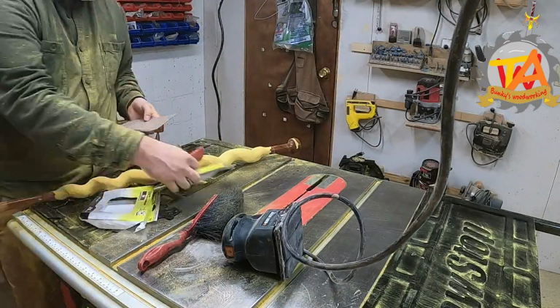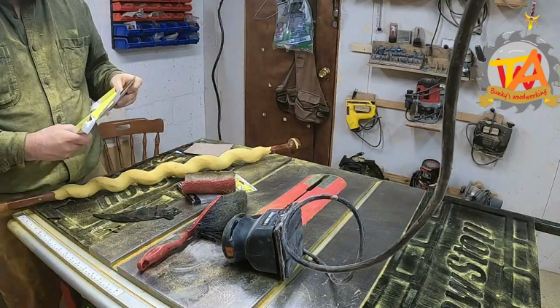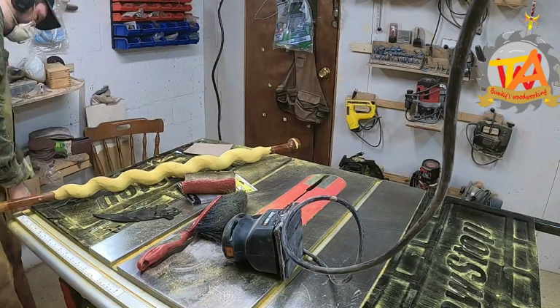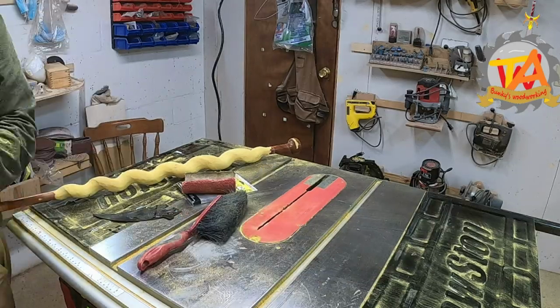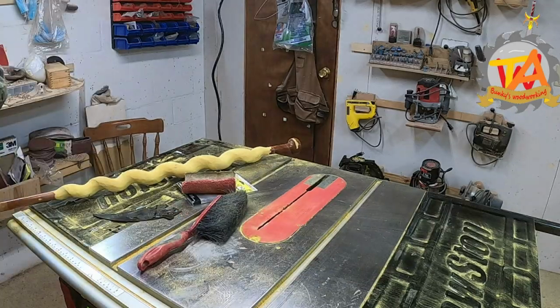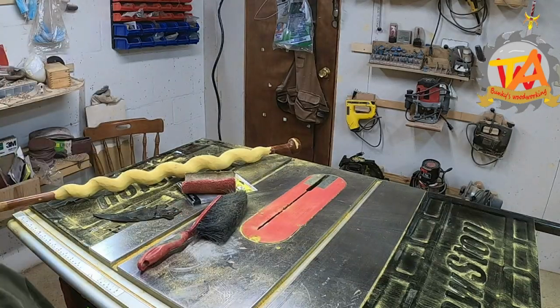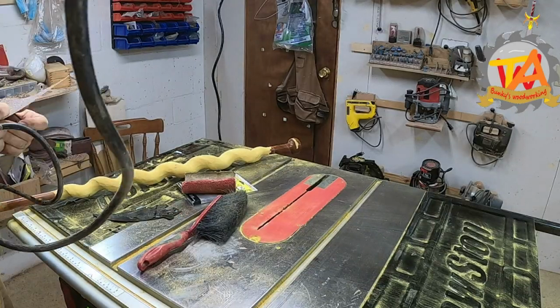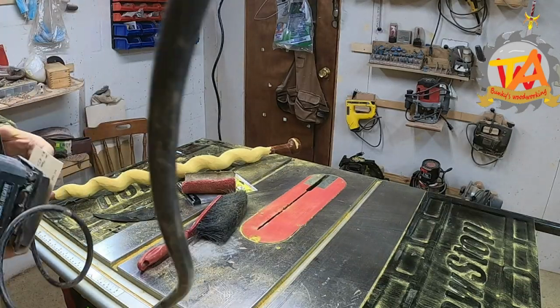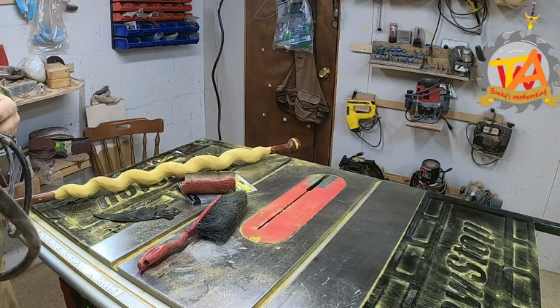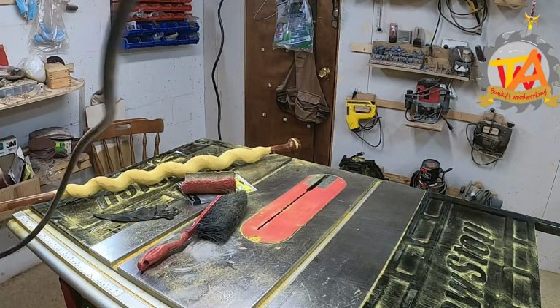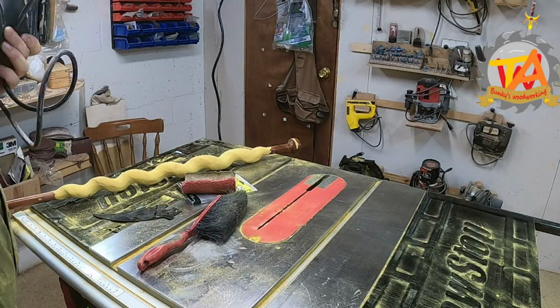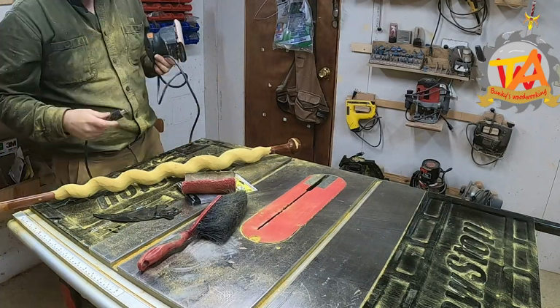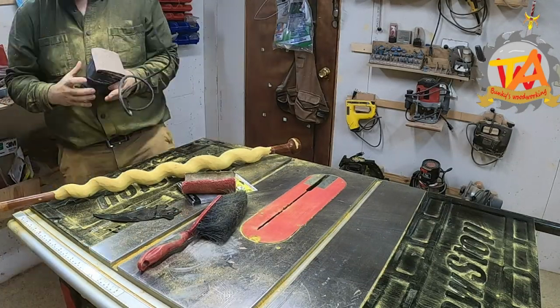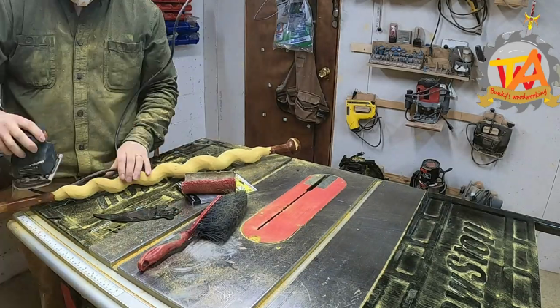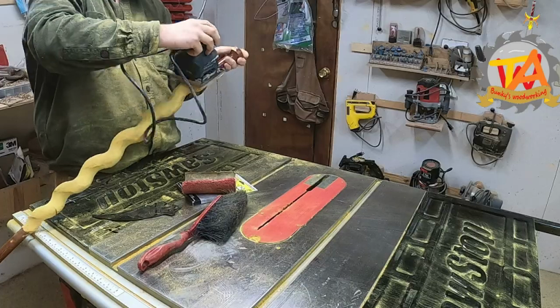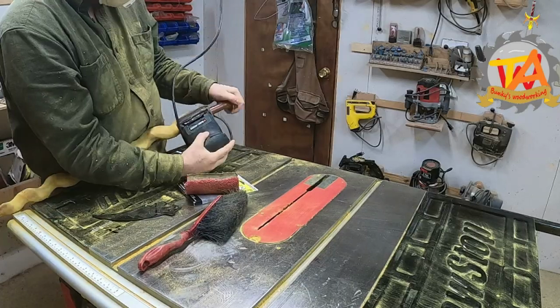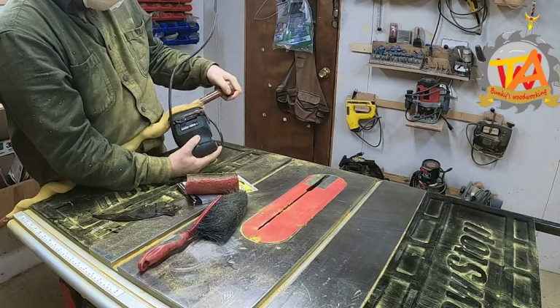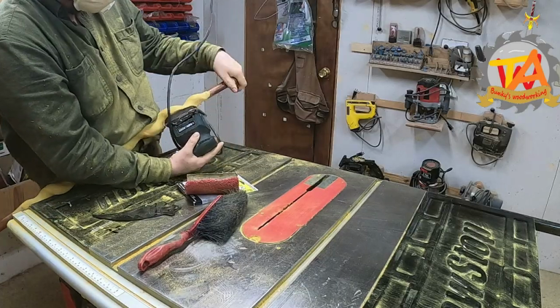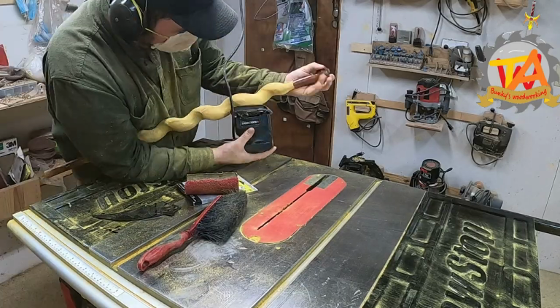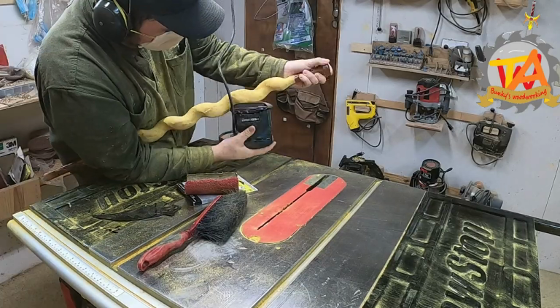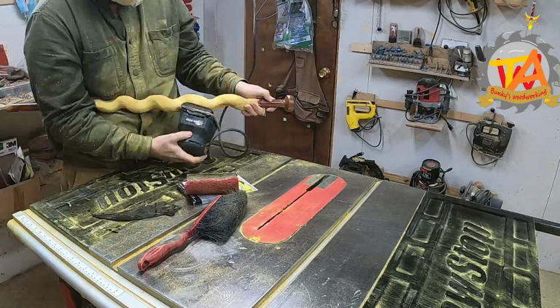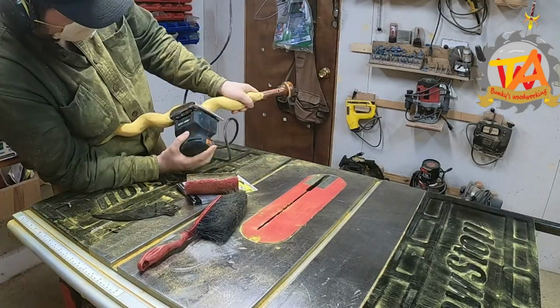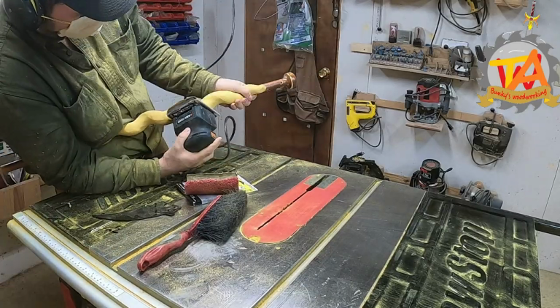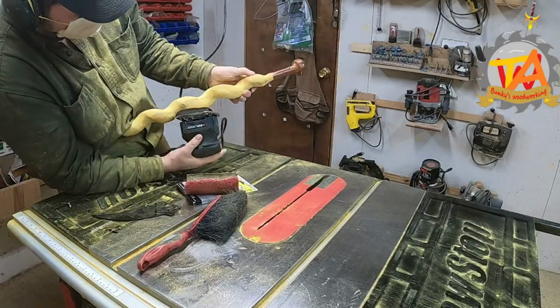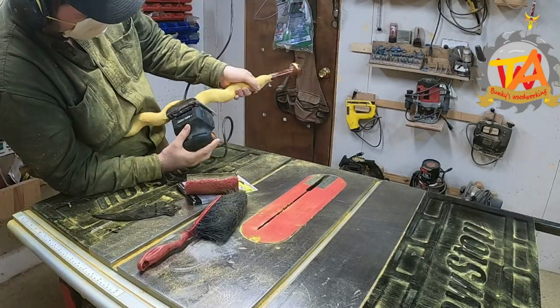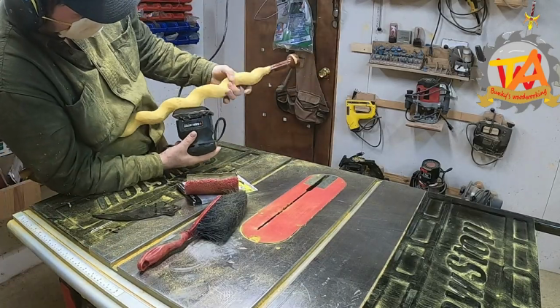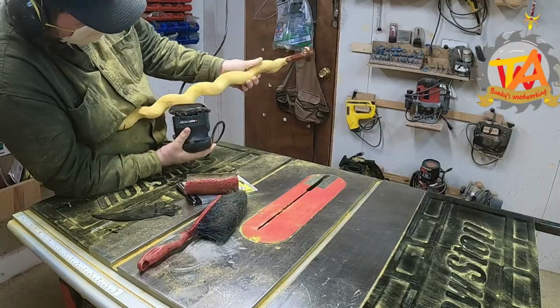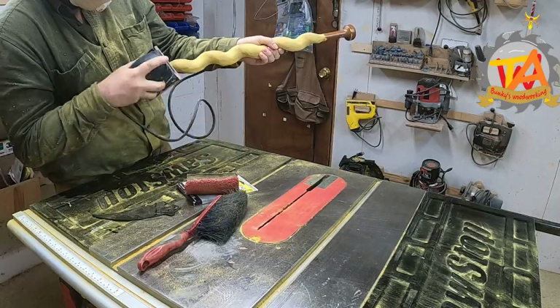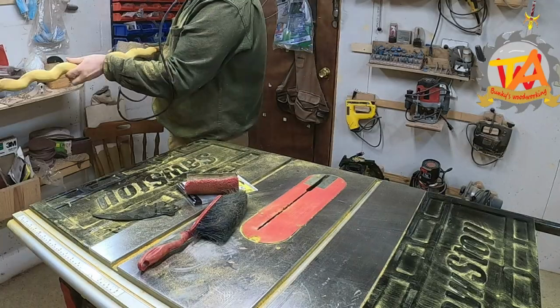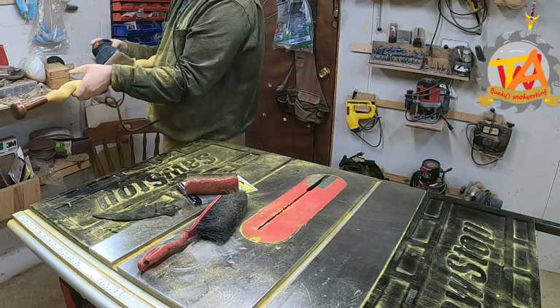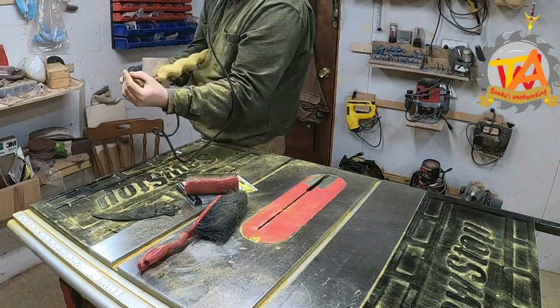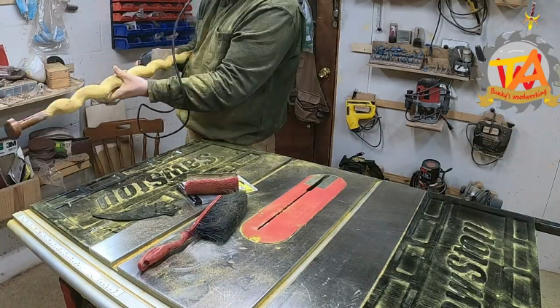Now that he got the shape of the walking stick, Tim went ahead and got his palm sander out, starting at 60 grit and working his way up to 400. Of course, it looks like he's playing guitar.